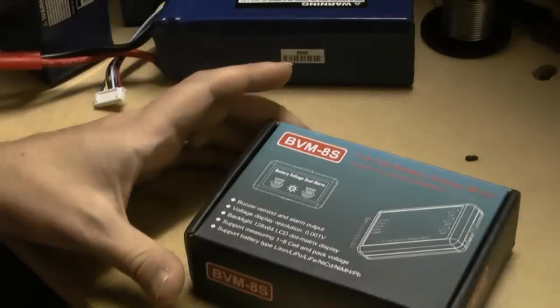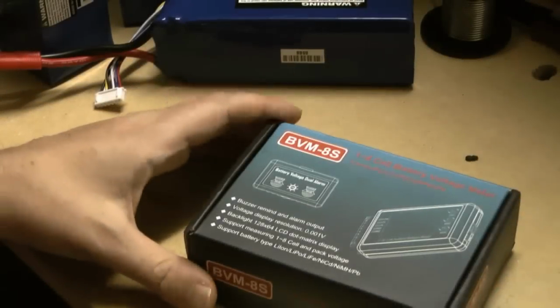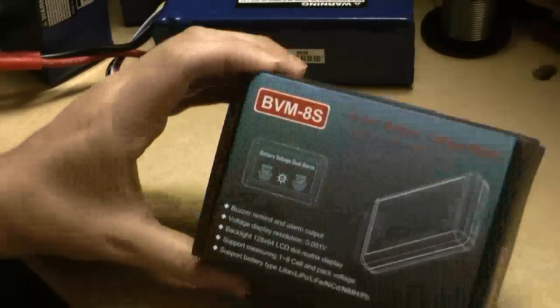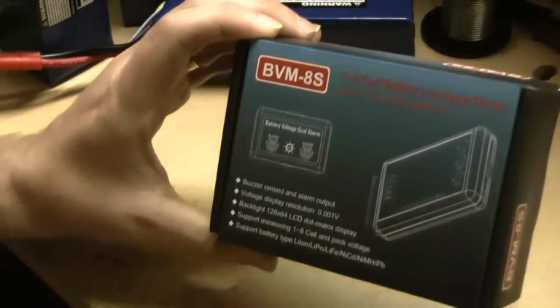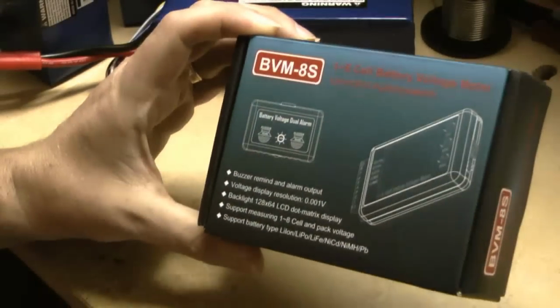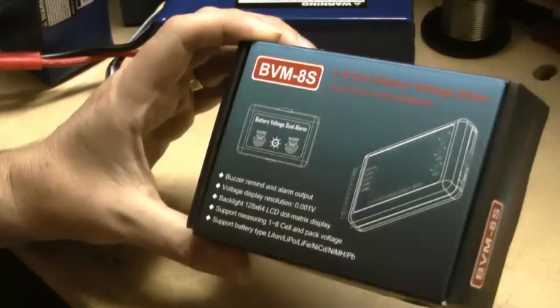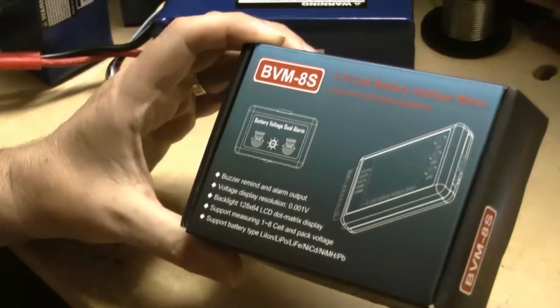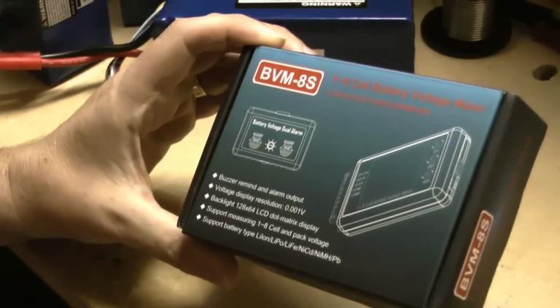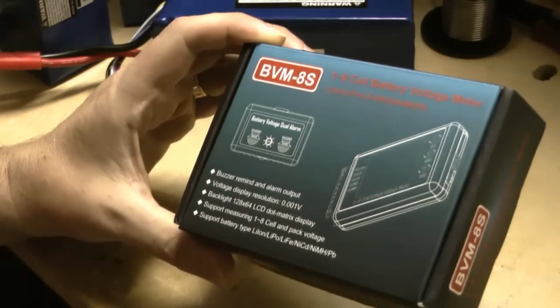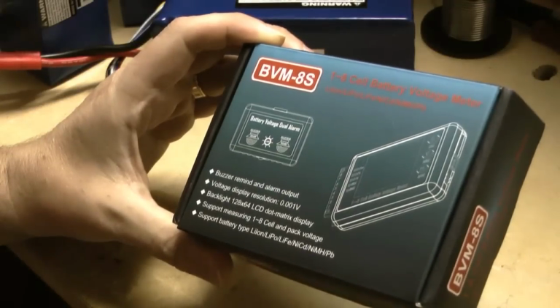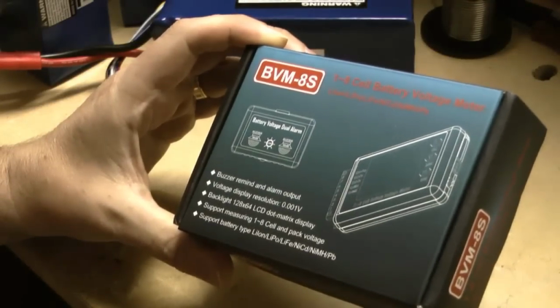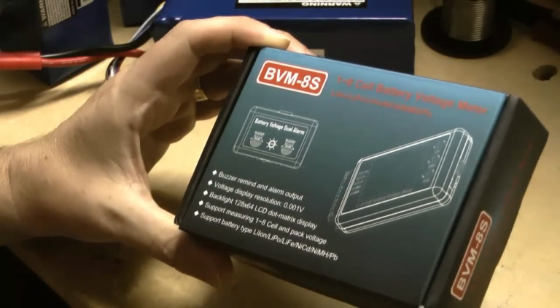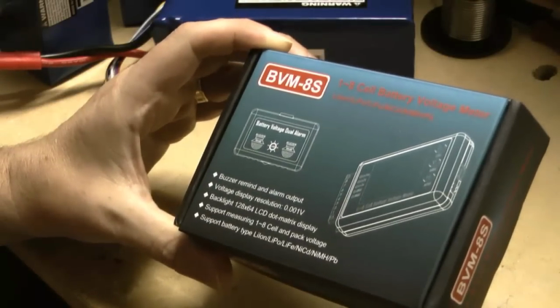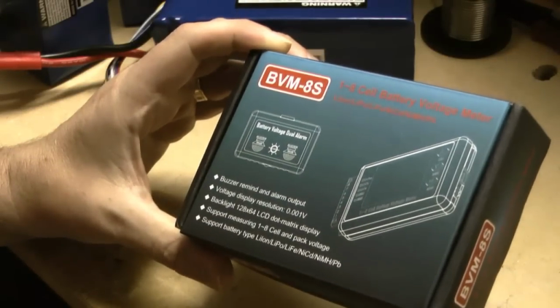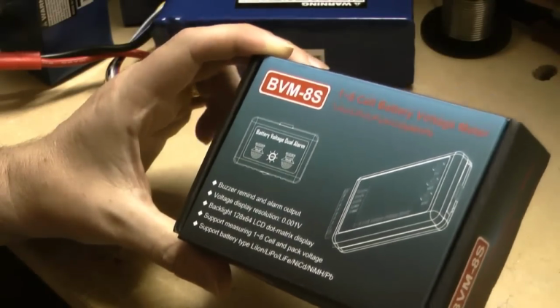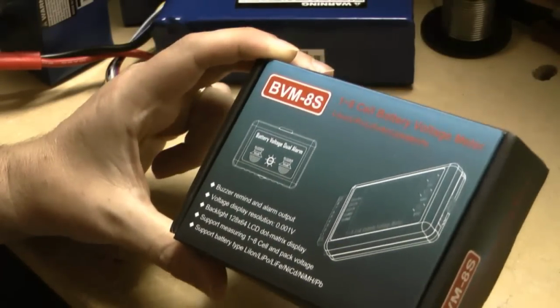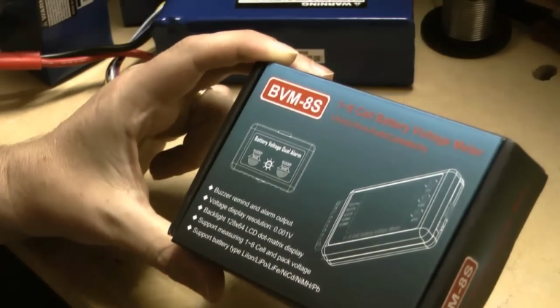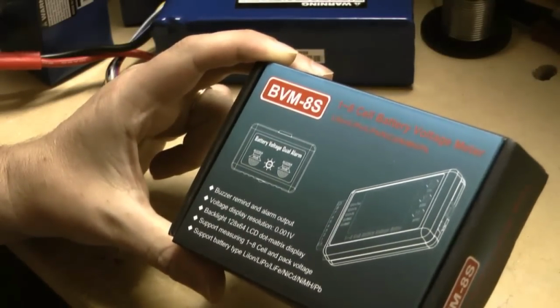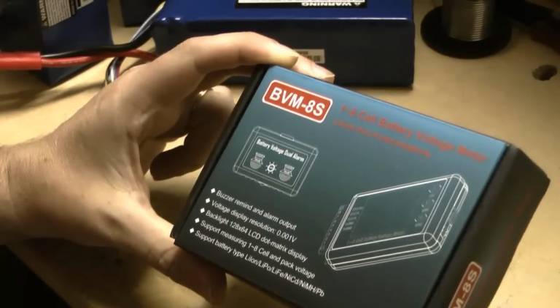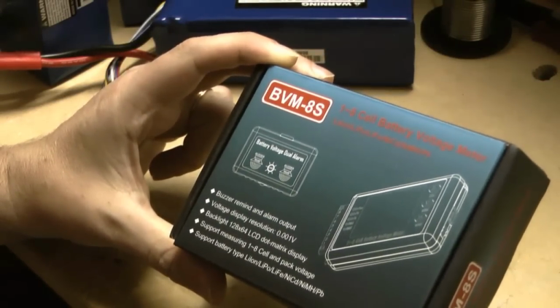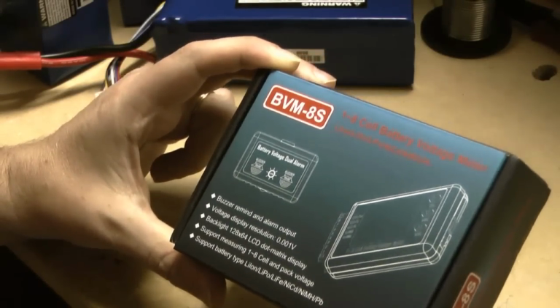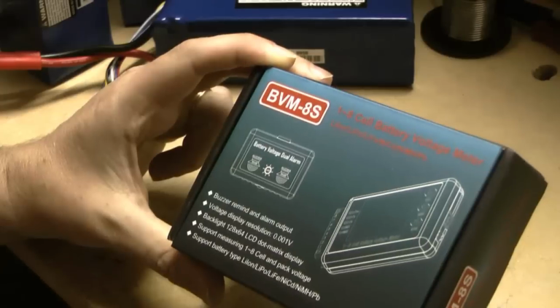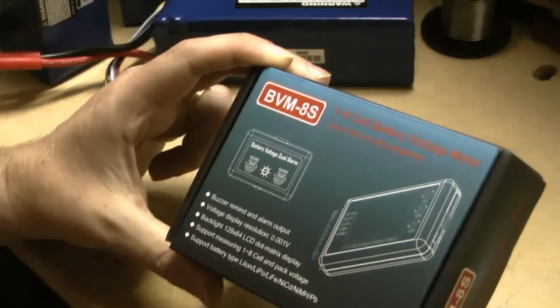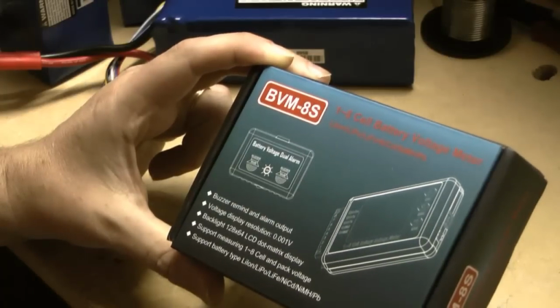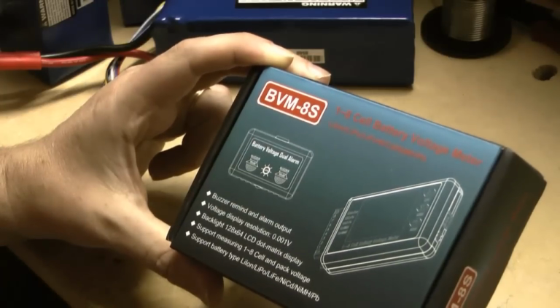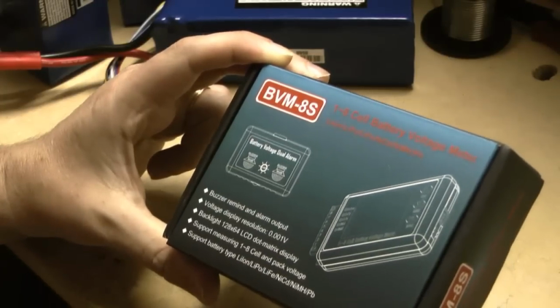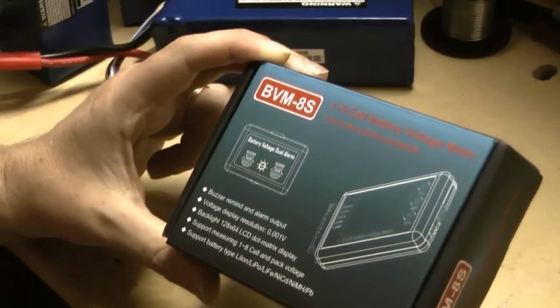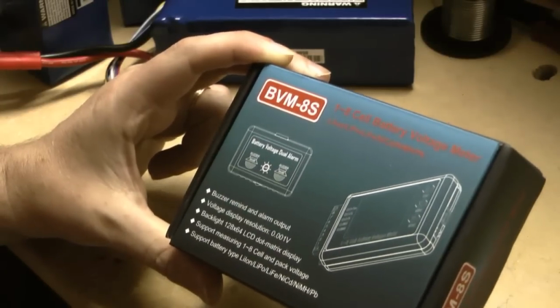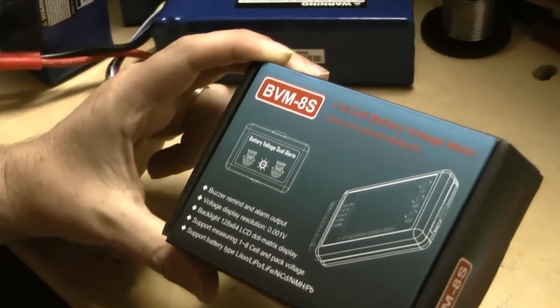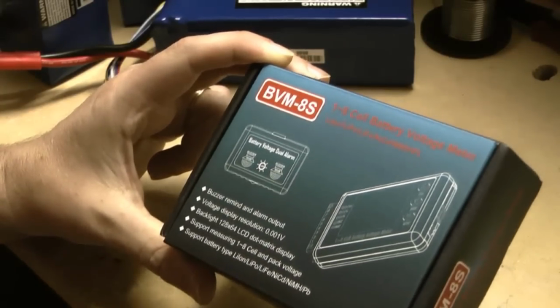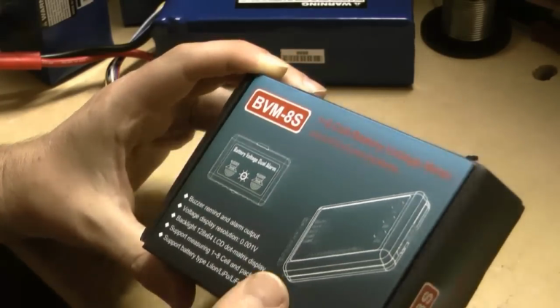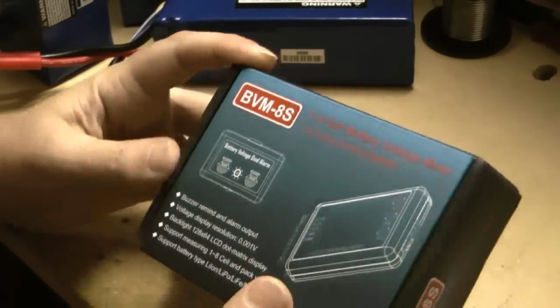Hey guys, this is a quick video just to show you a new battery voltage meter that's recently come on the market called the BVM8S, which is an 8-cell battery voltage meter for lithium polymer packs.